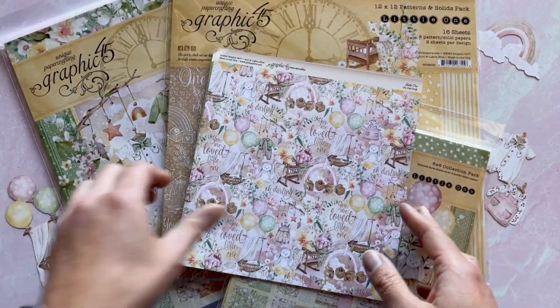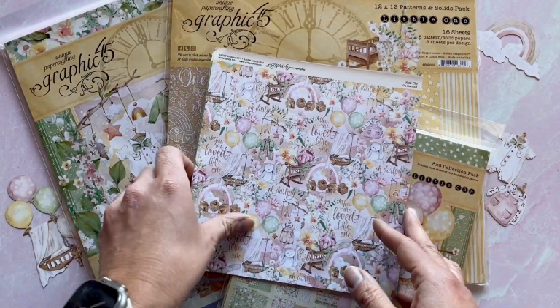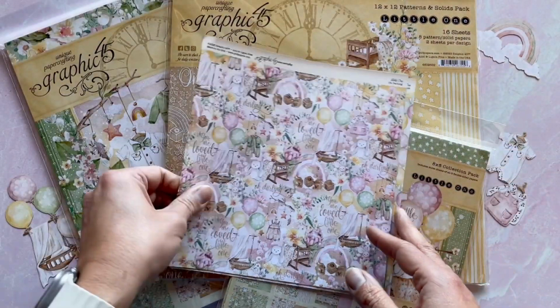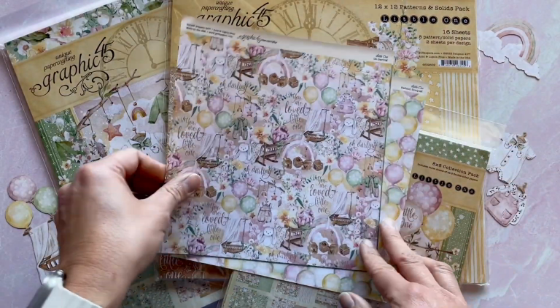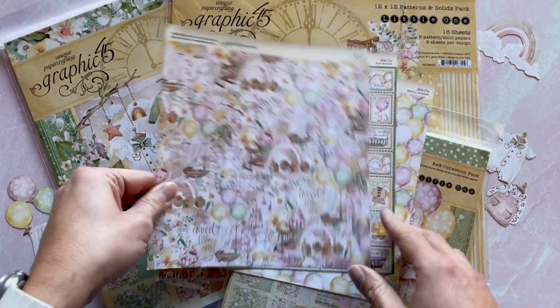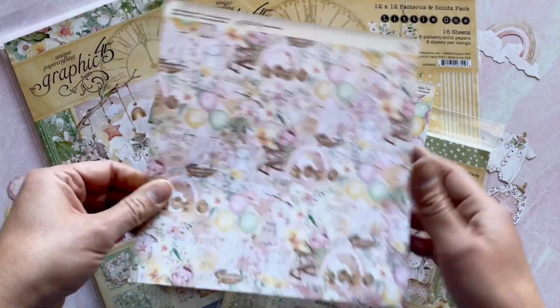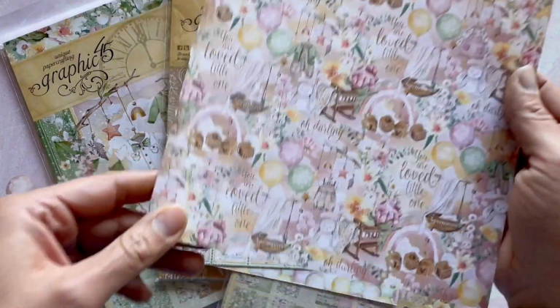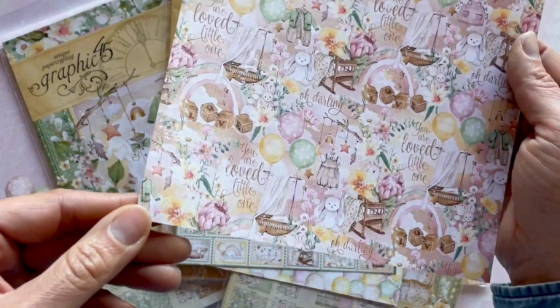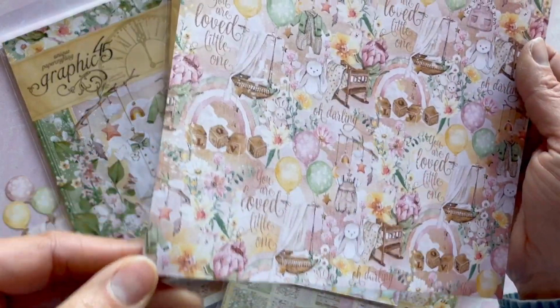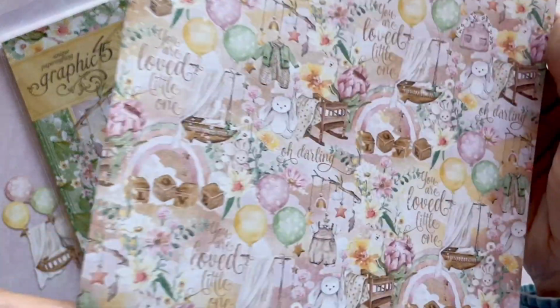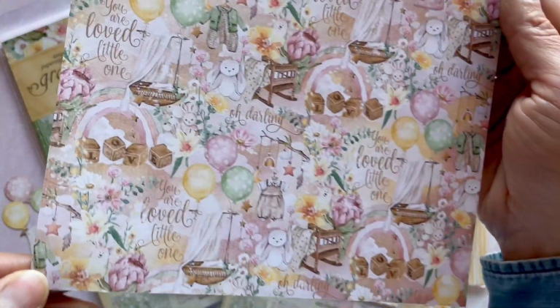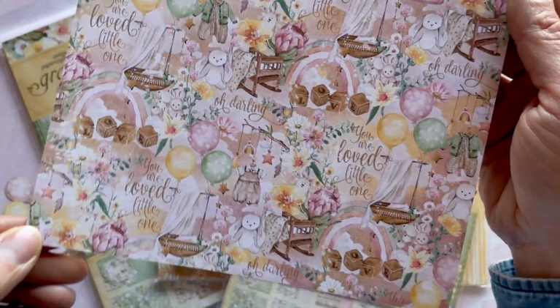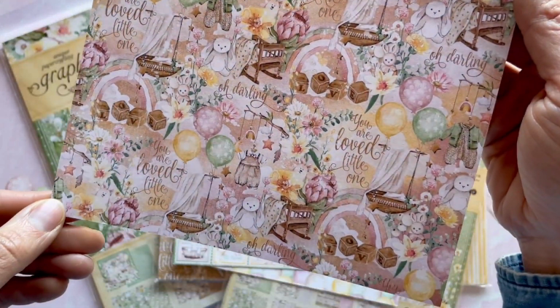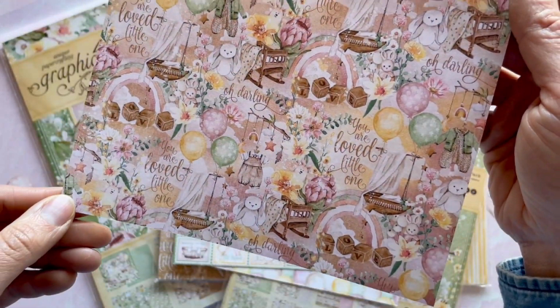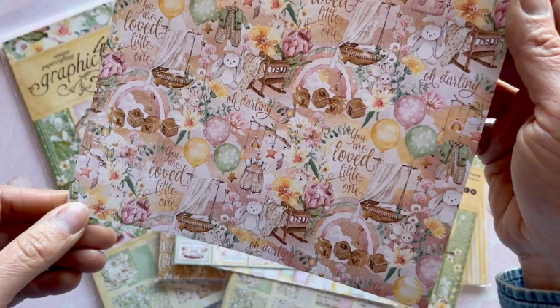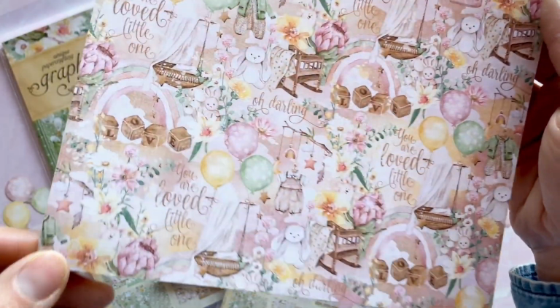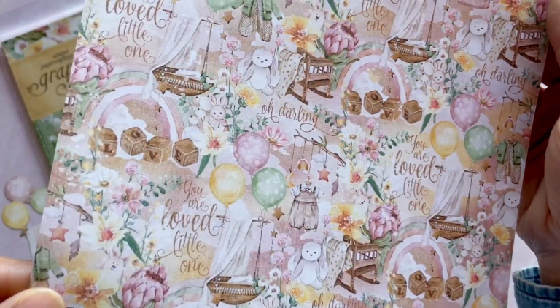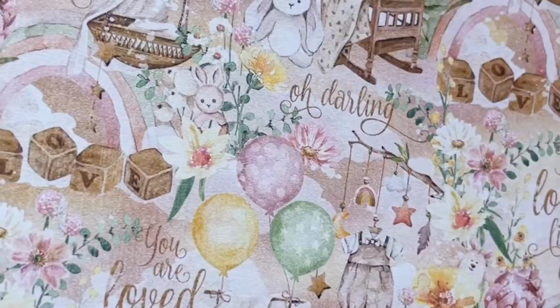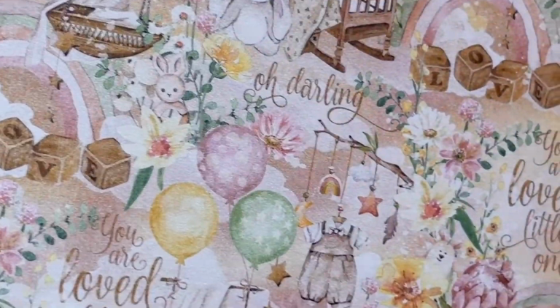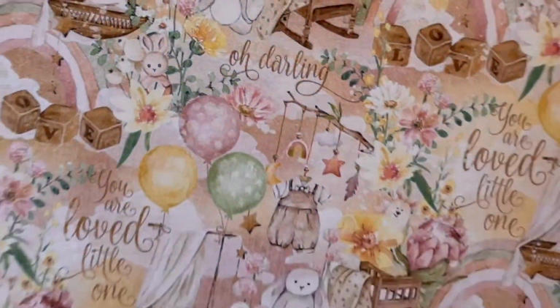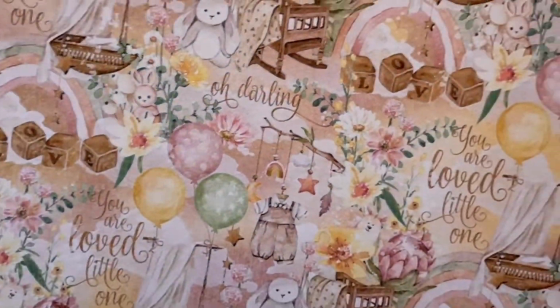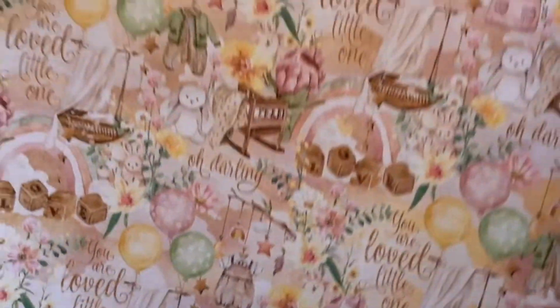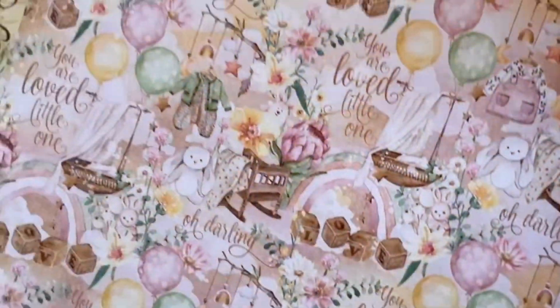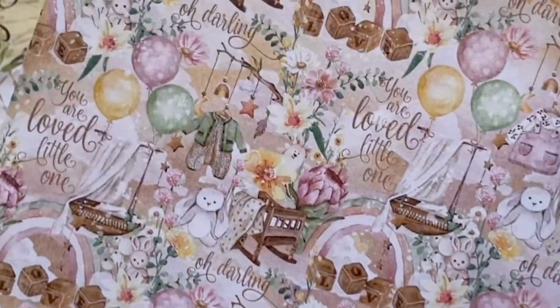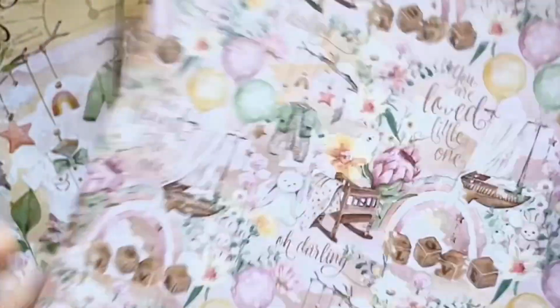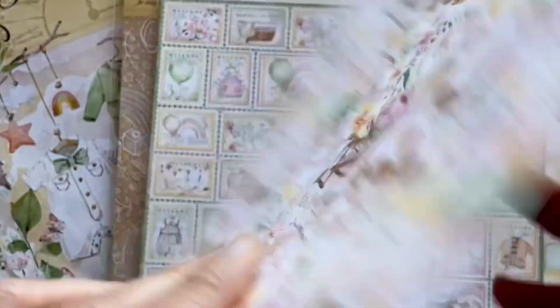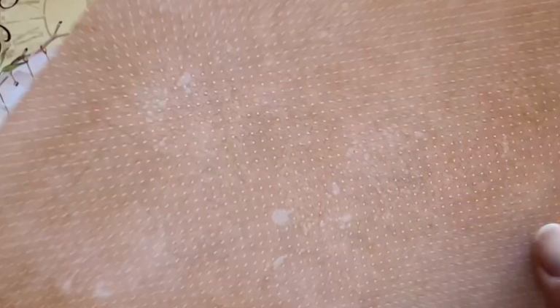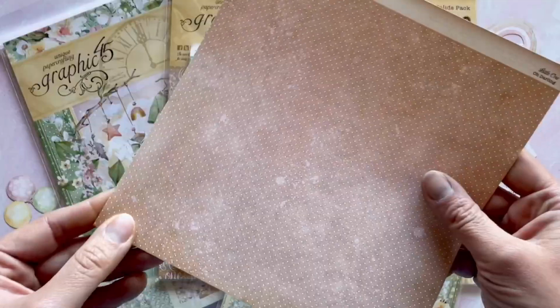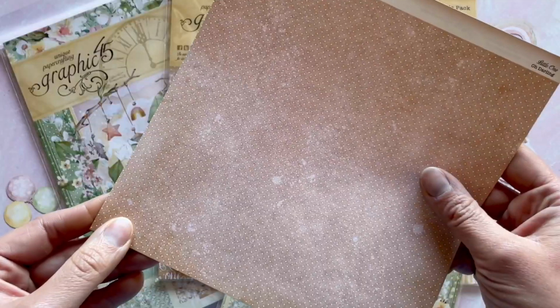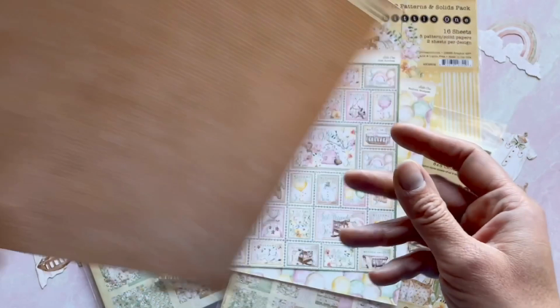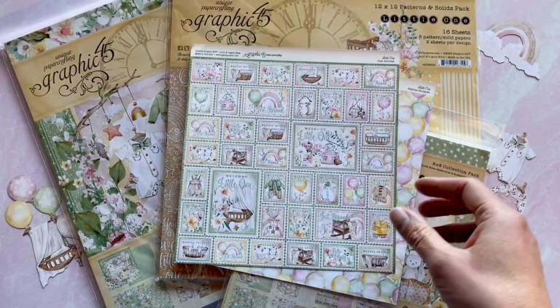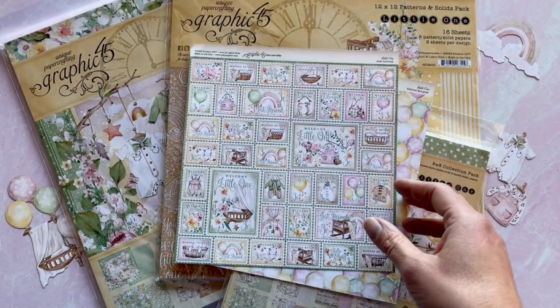This is called Oh Darling. It has a lot of those little bassinets, and you've got the blocks as well as the balloons. So many fun images in this line.